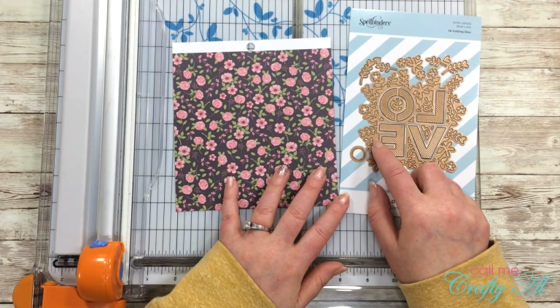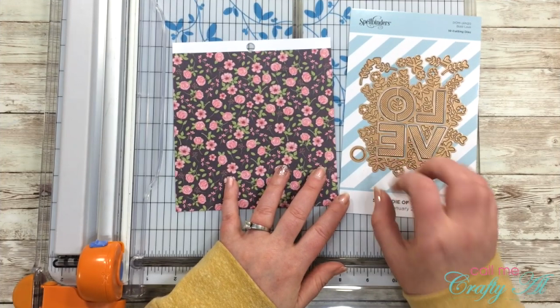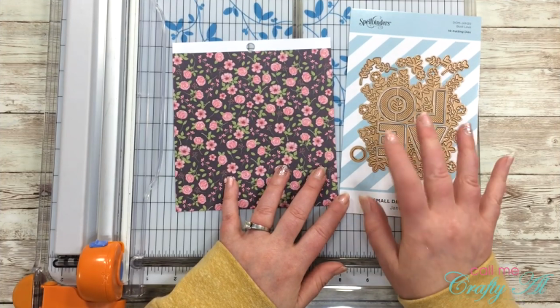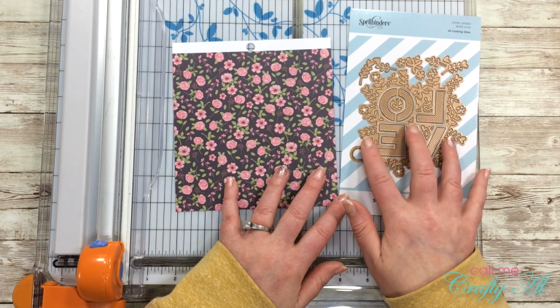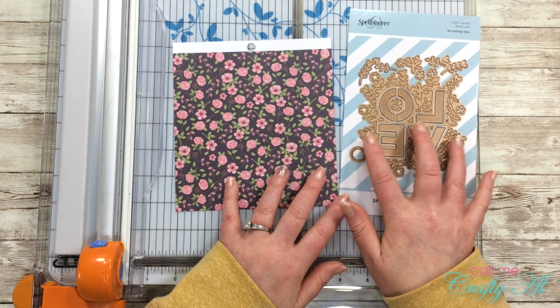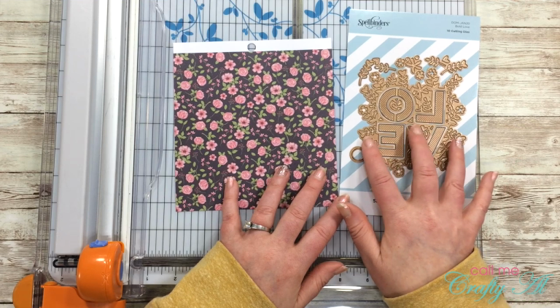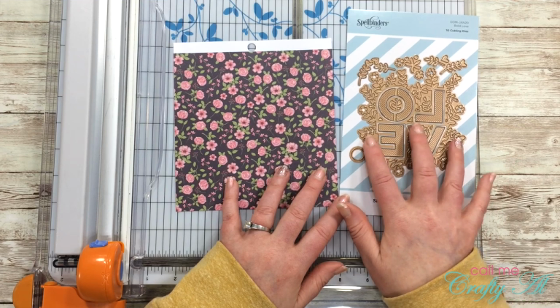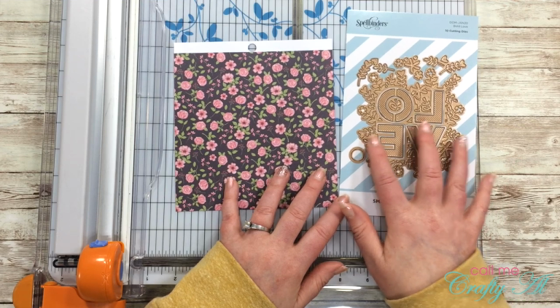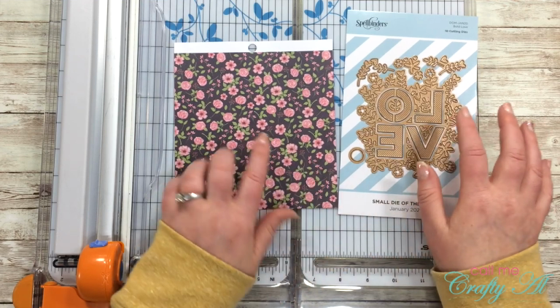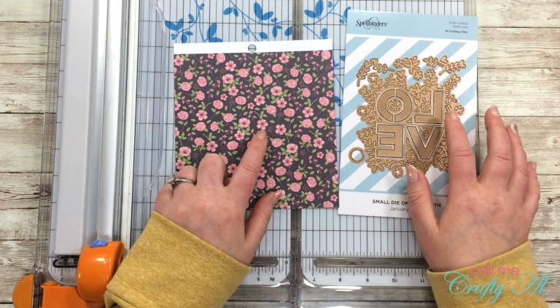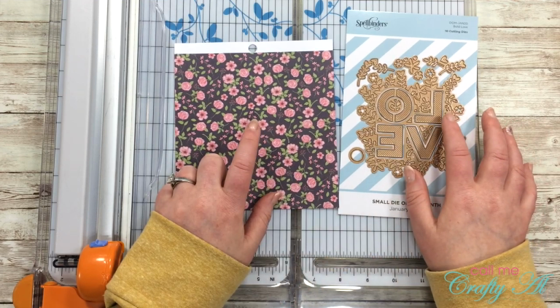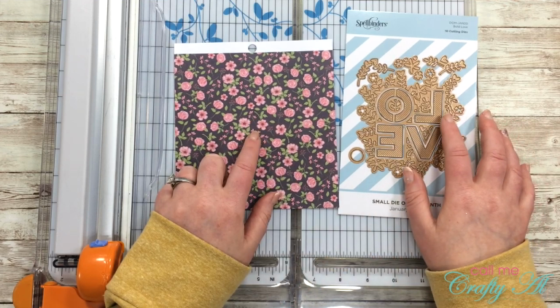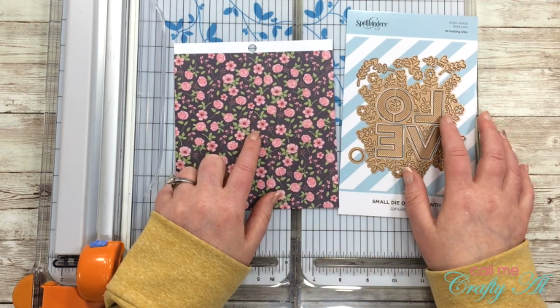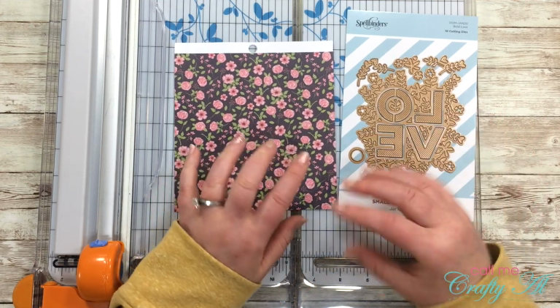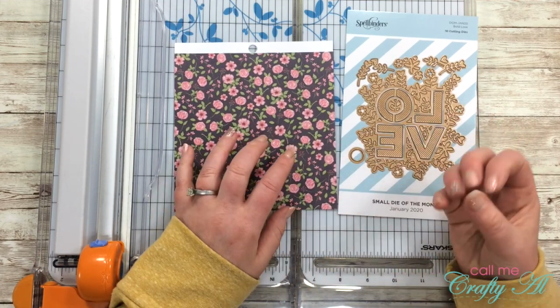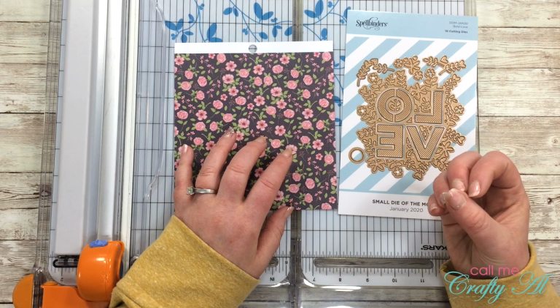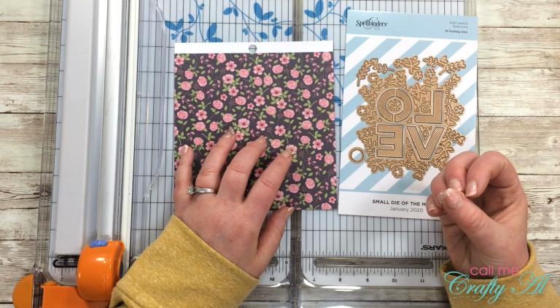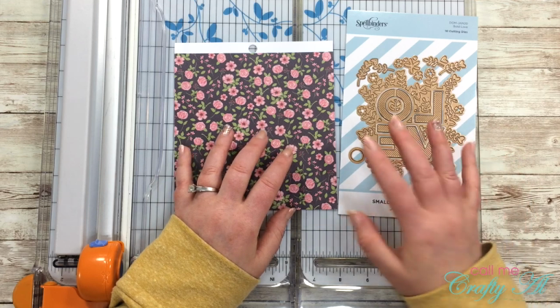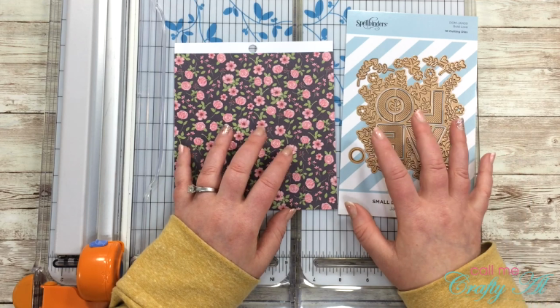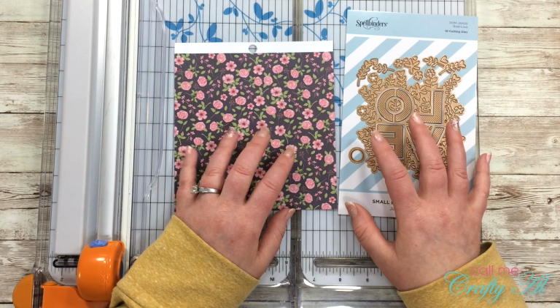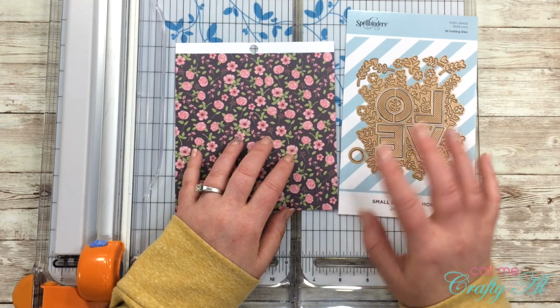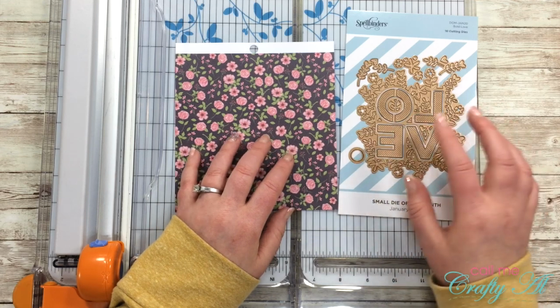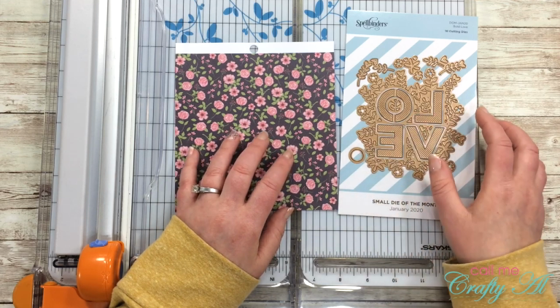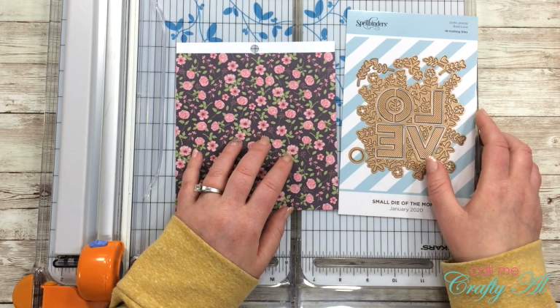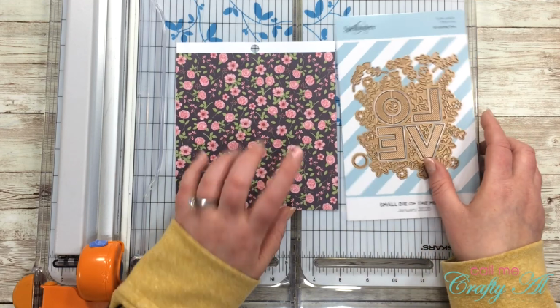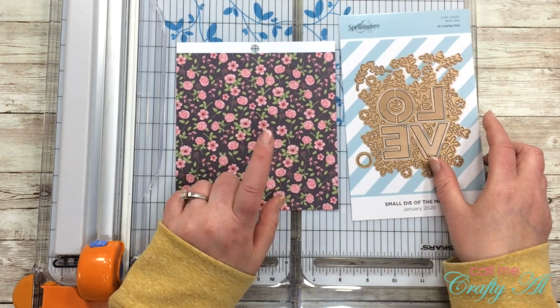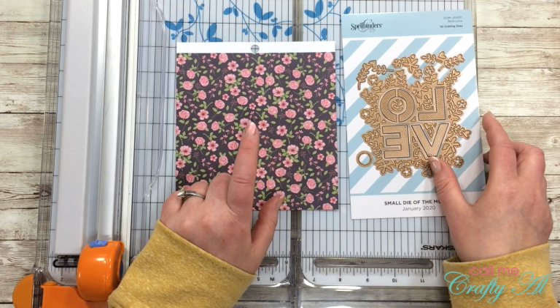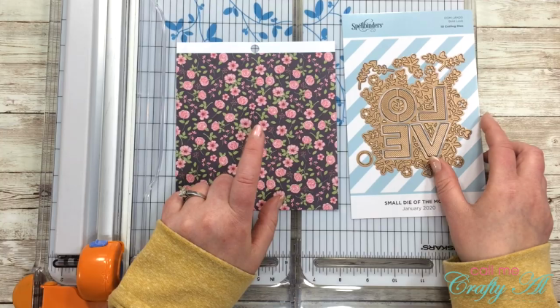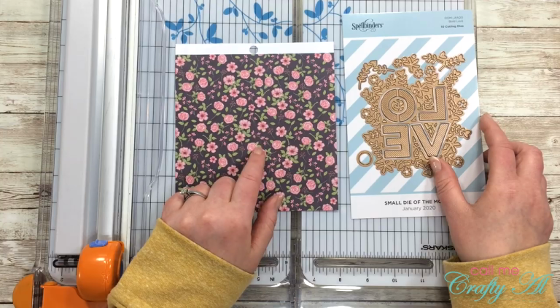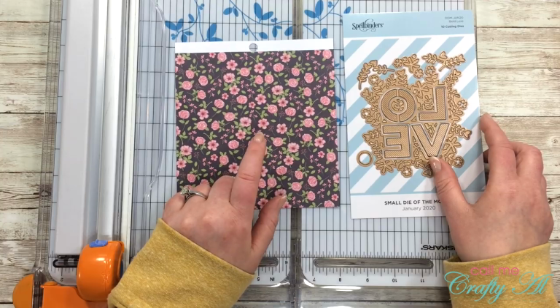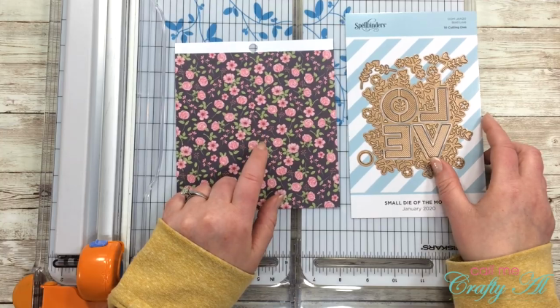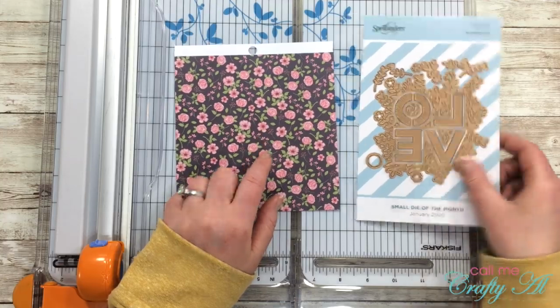Since this die is so large — it's about four inches wide — I'm going to have this floral pattern be the background of my card. I'm actually going to cut it so it fills the entire card front, so I'm going to cut this to four and a quarter by five and a half inches.